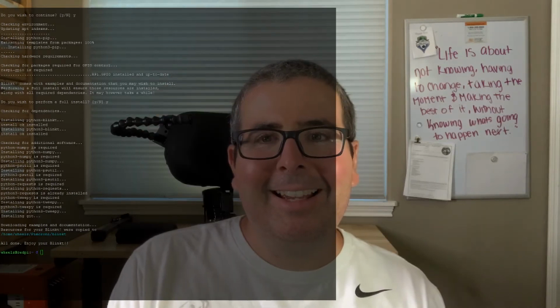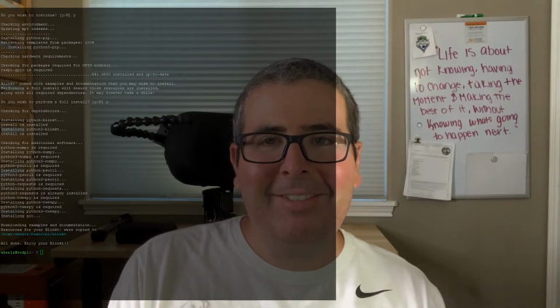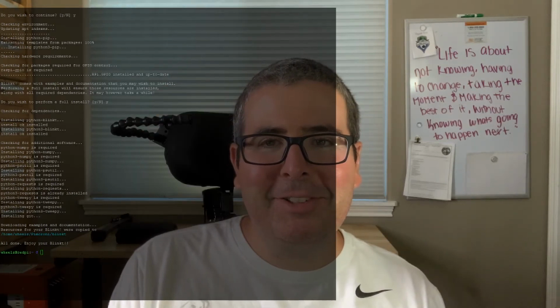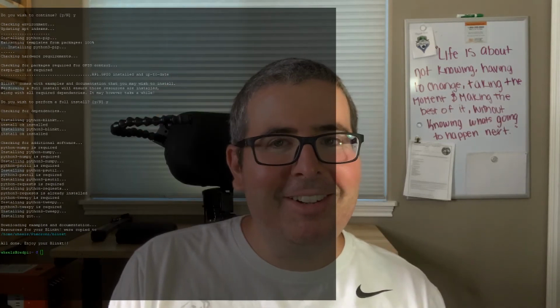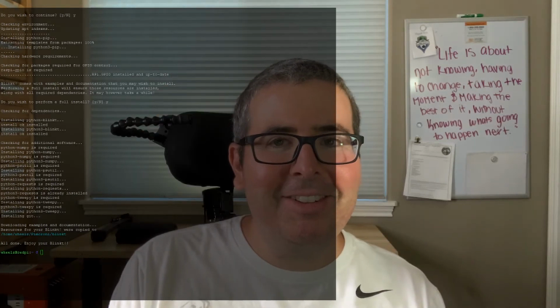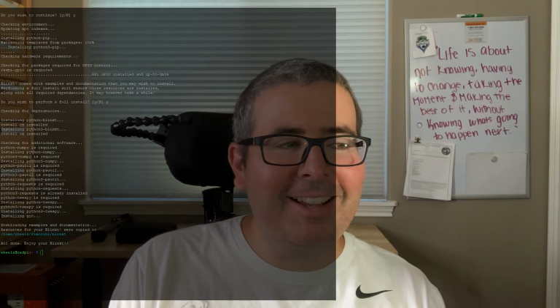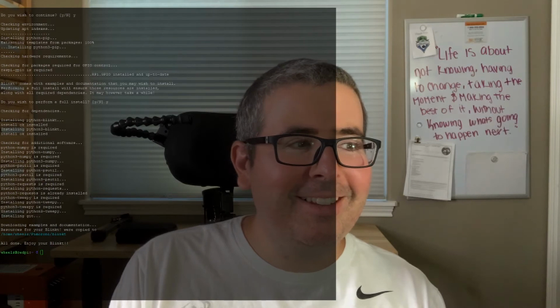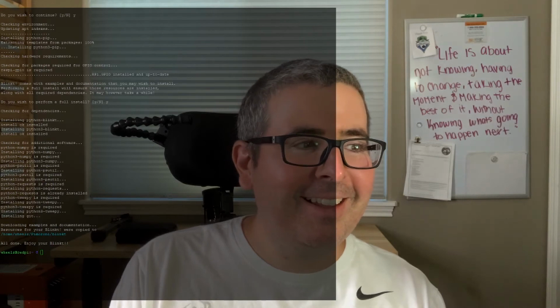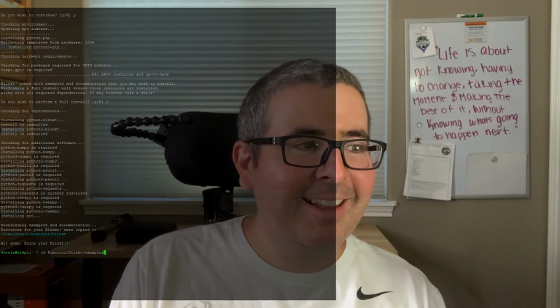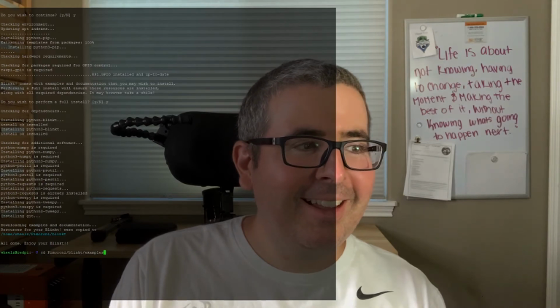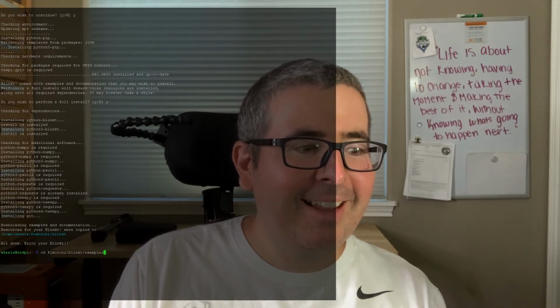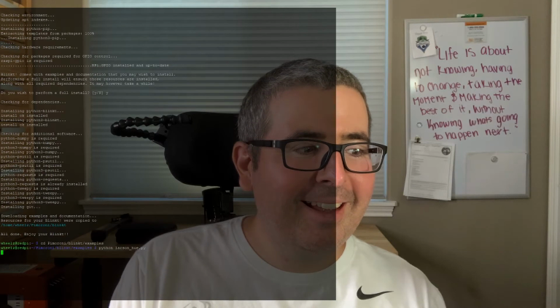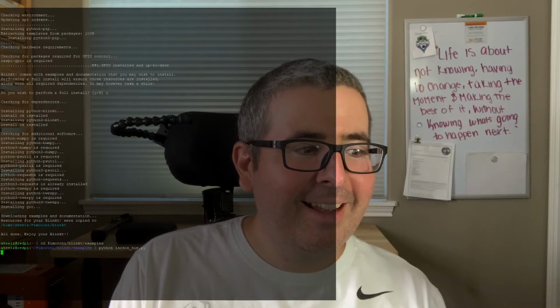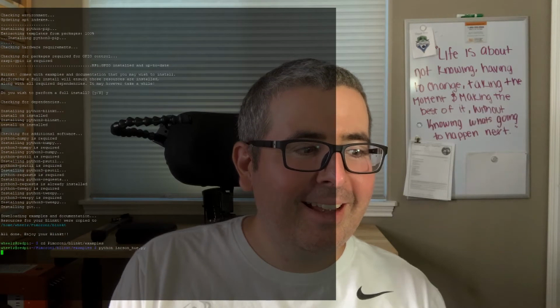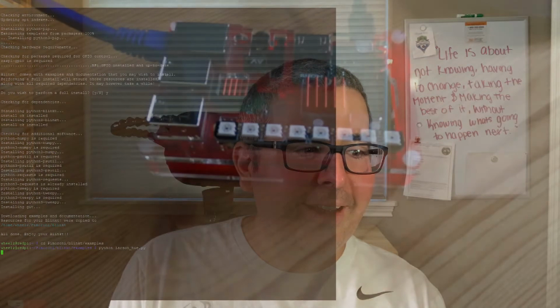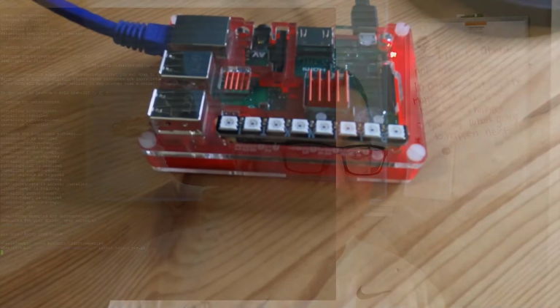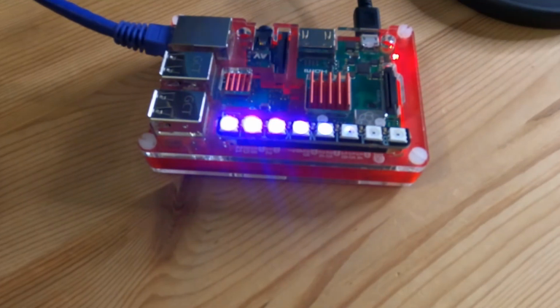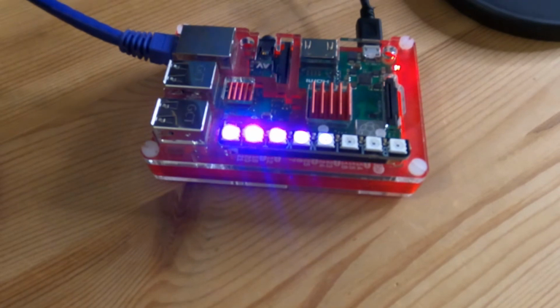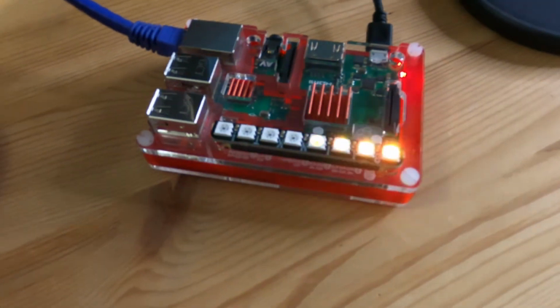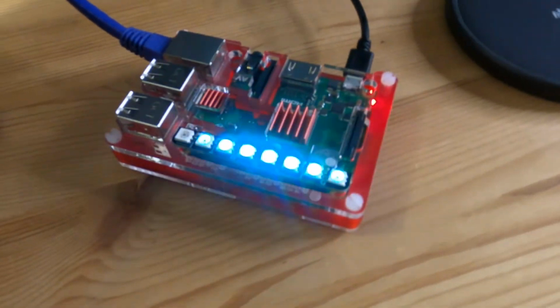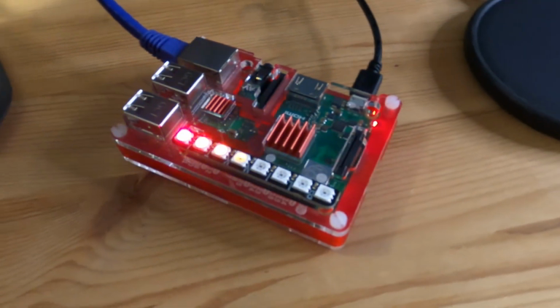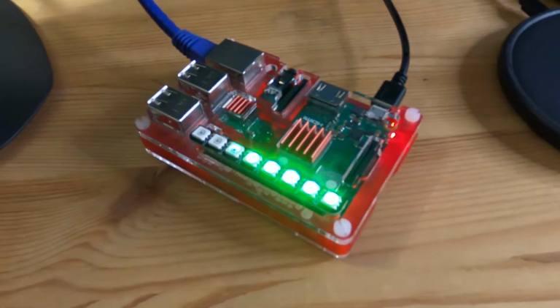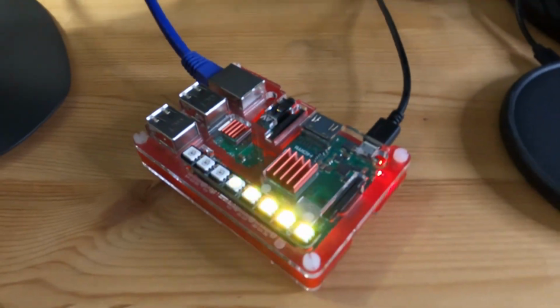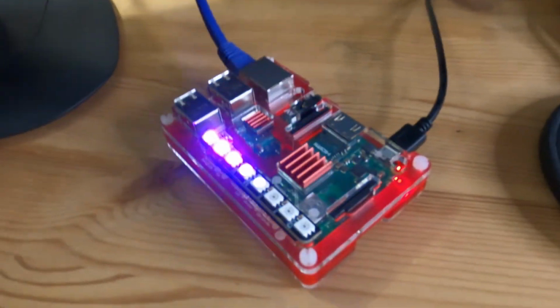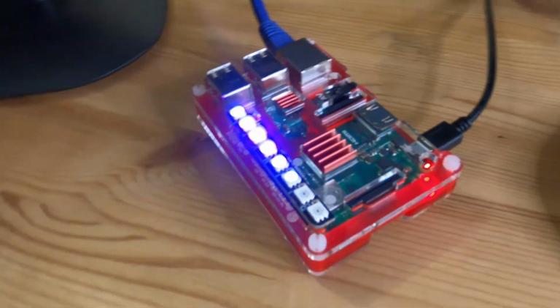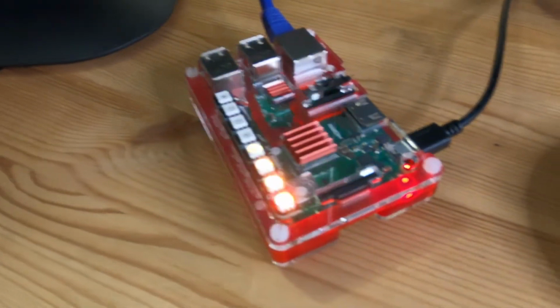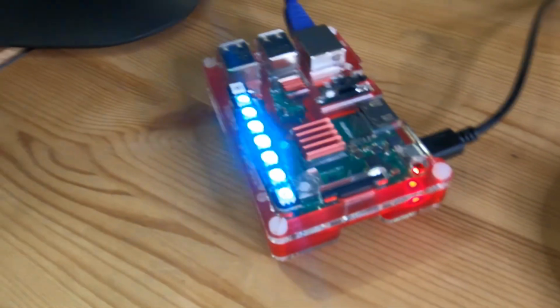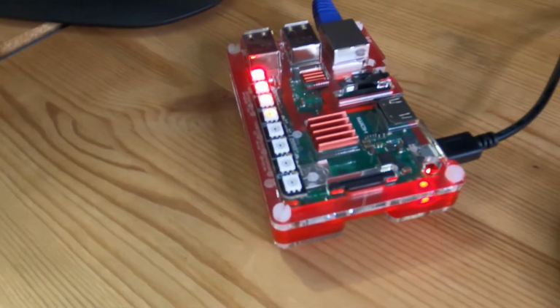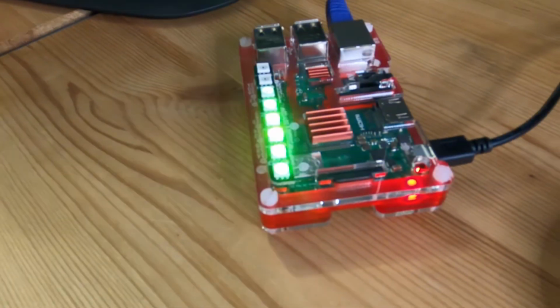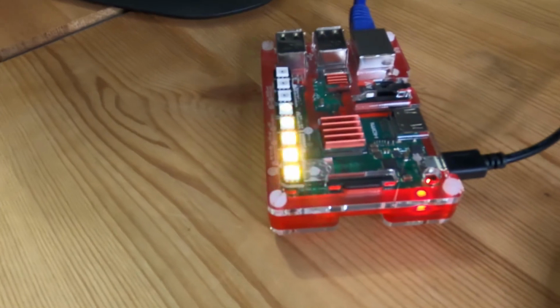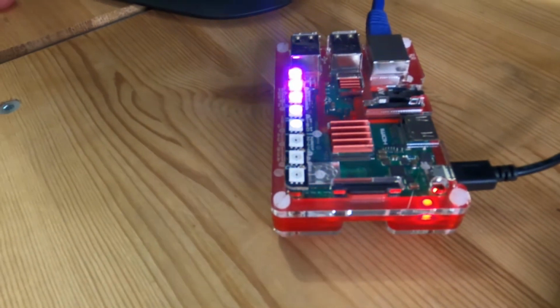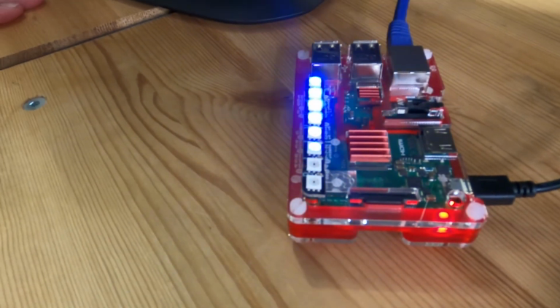We're going to push enter and see what this thing does. Wow, the lights on this thing are bright. This is going to be very awesome for a lot of projects.